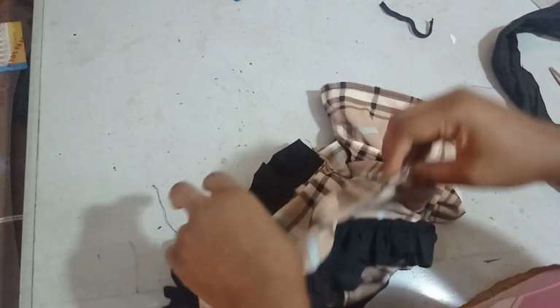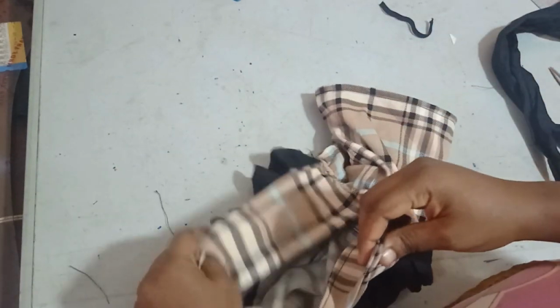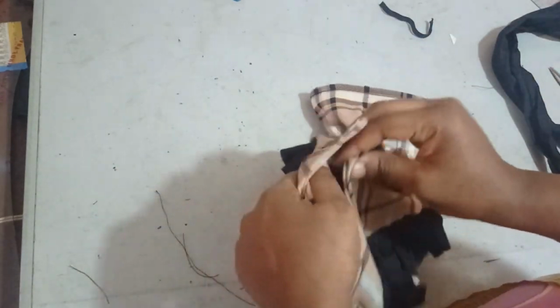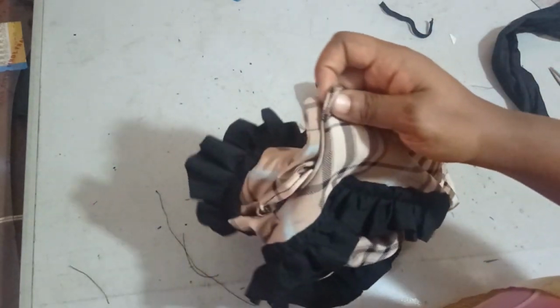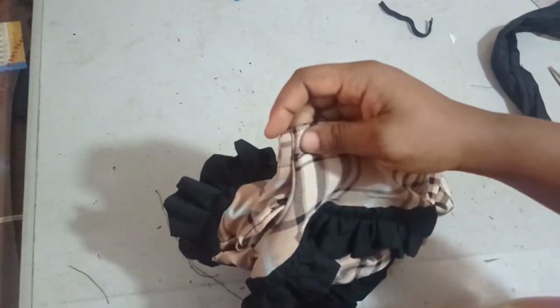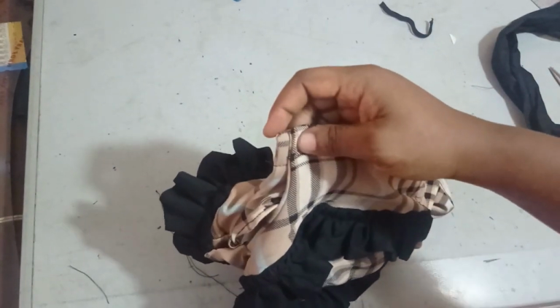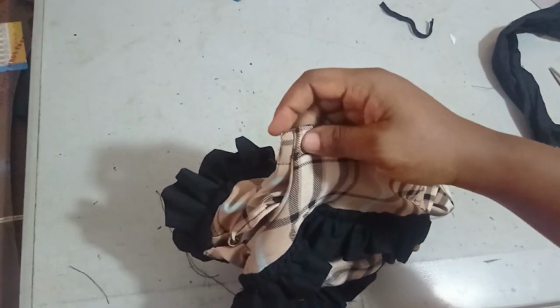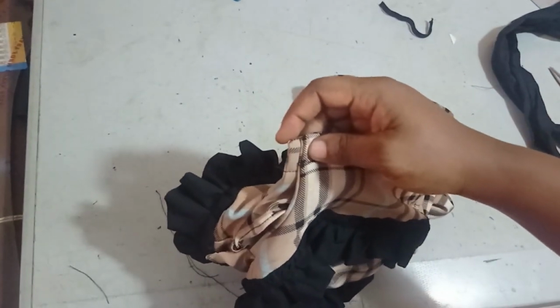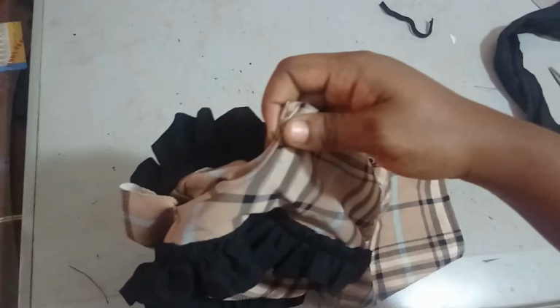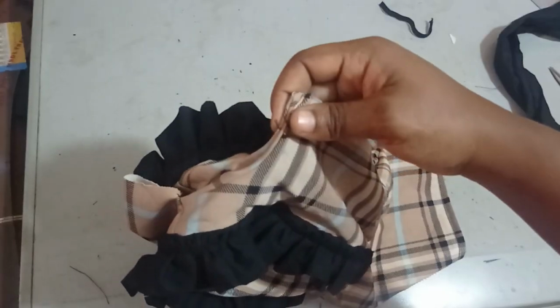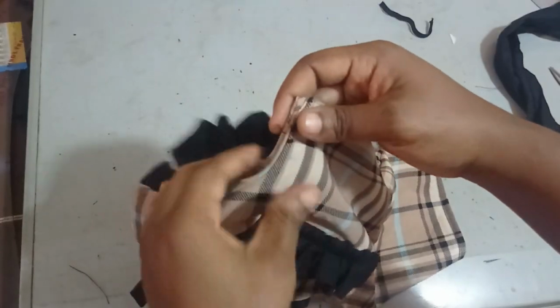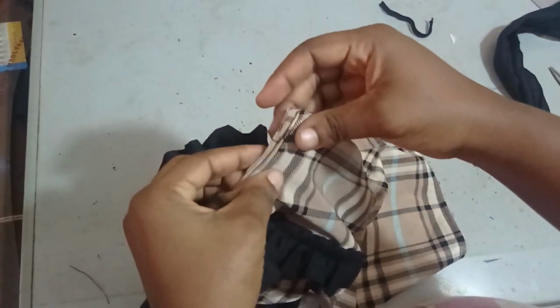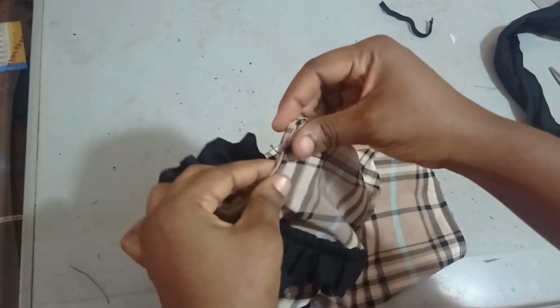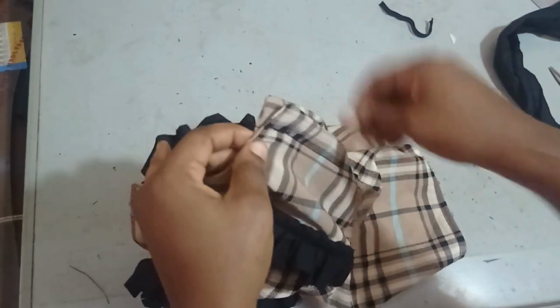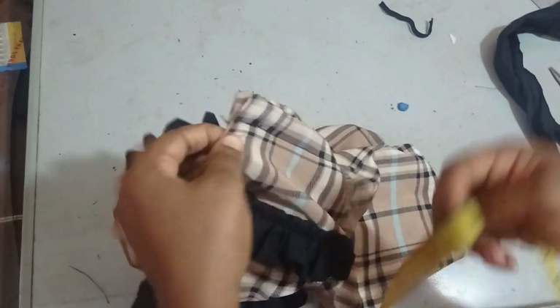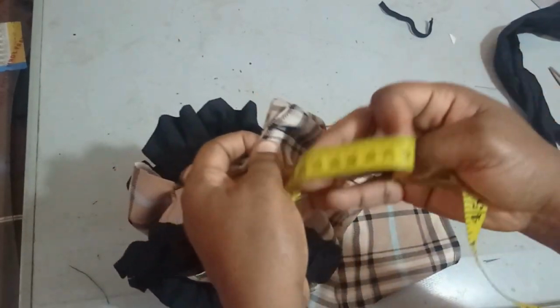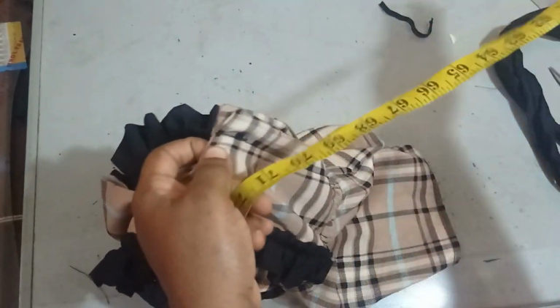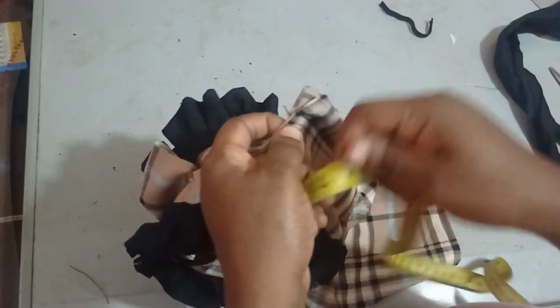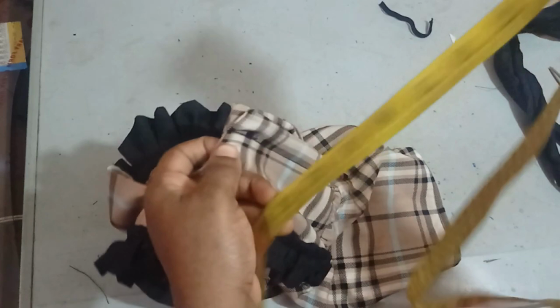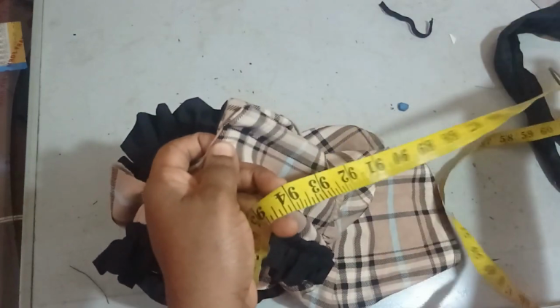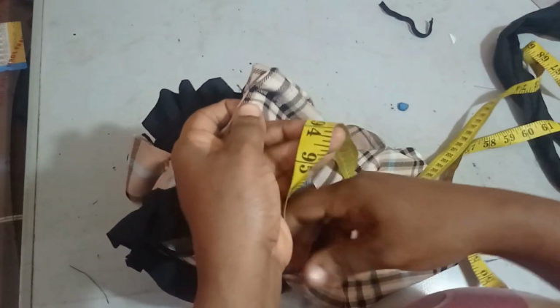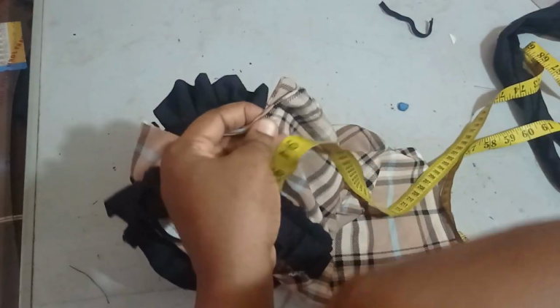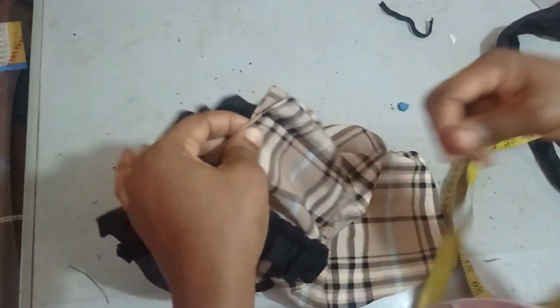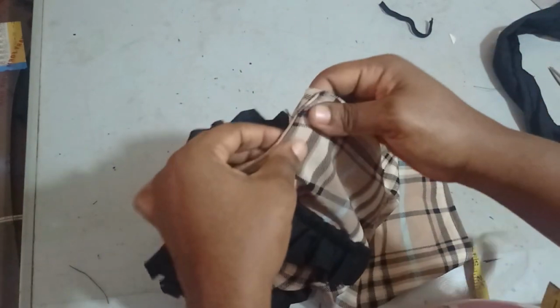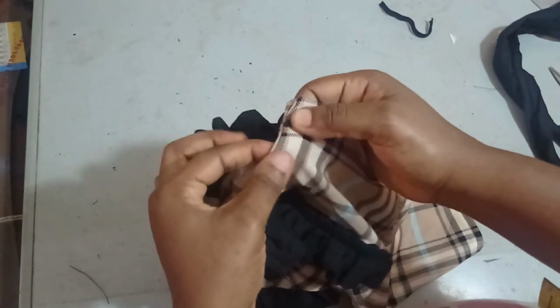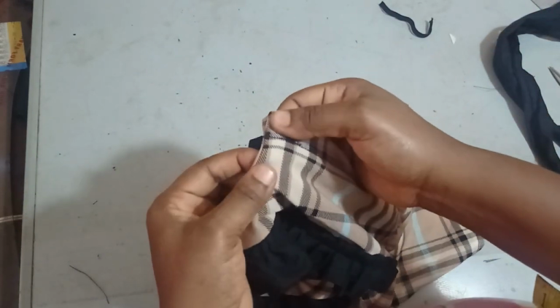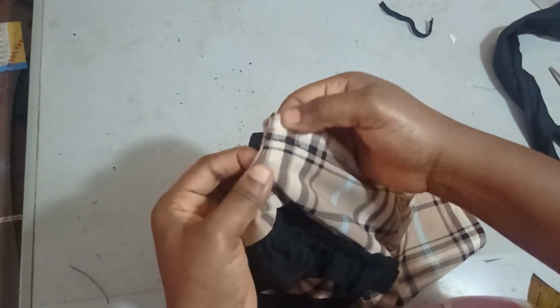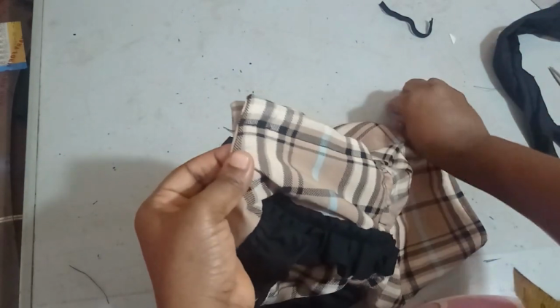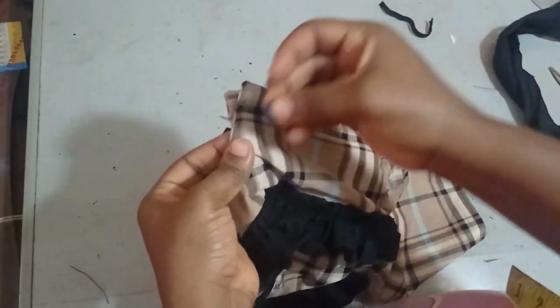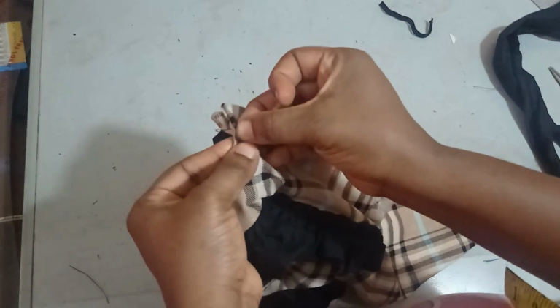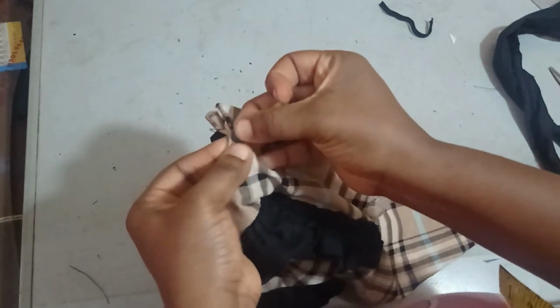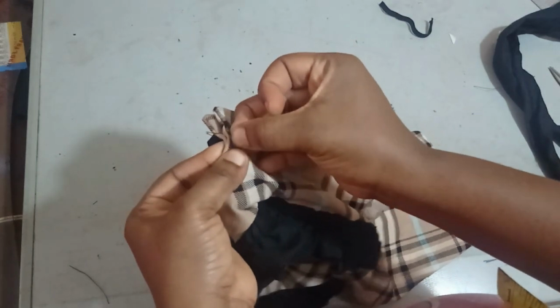This jumpsuit is also going to have a collar. We did a notch earlier when we finished cutting and attached the facing — that notch marks where the lapel stops, which is also where the collar will stop.